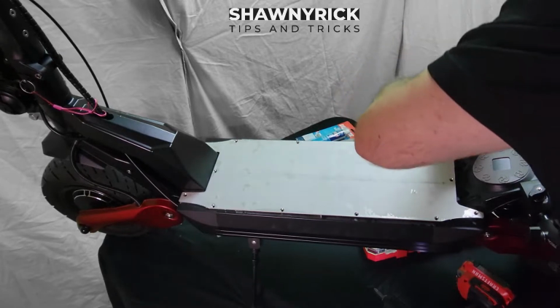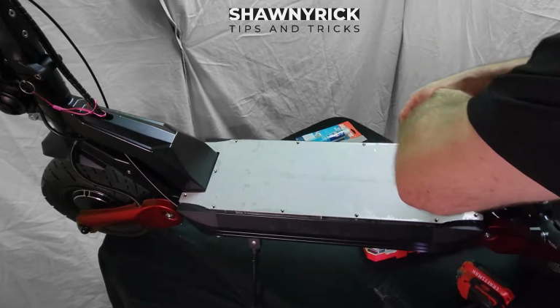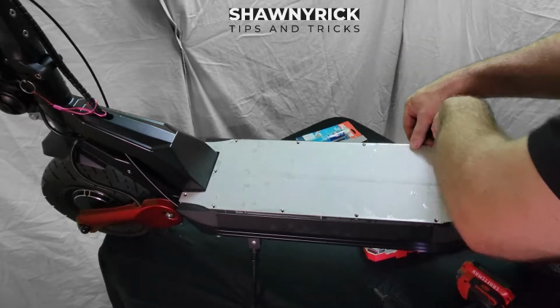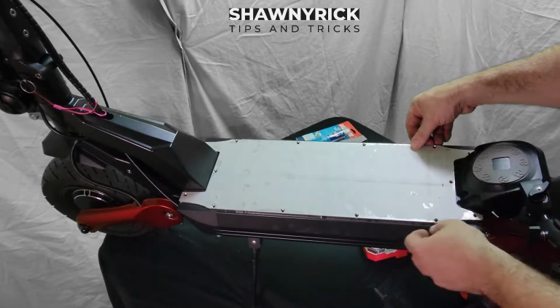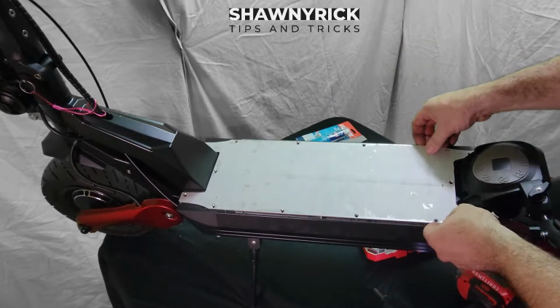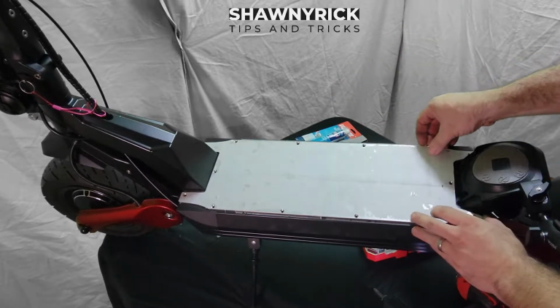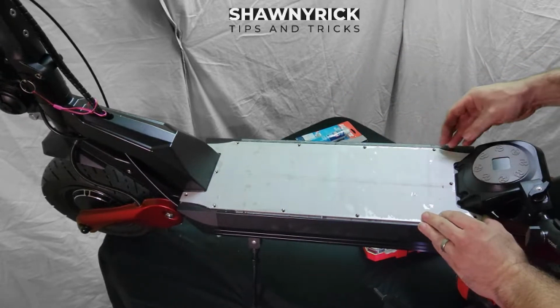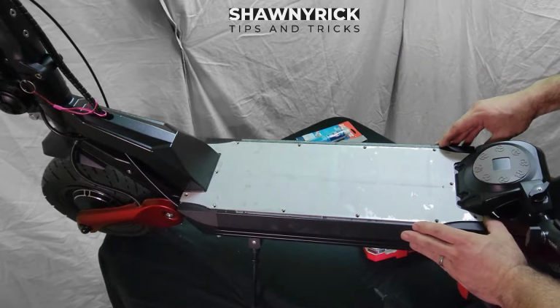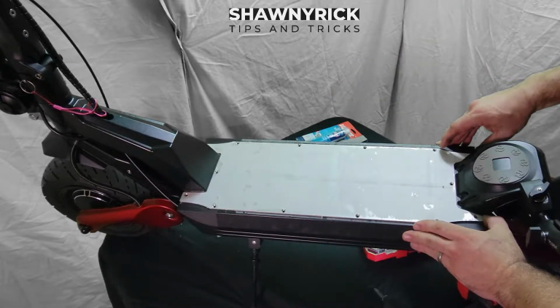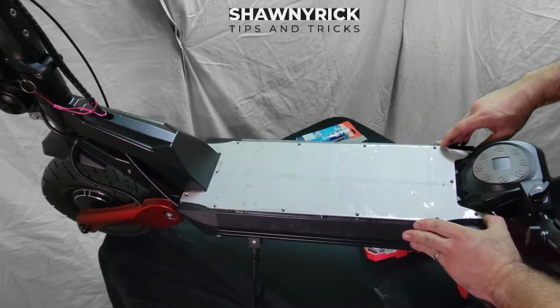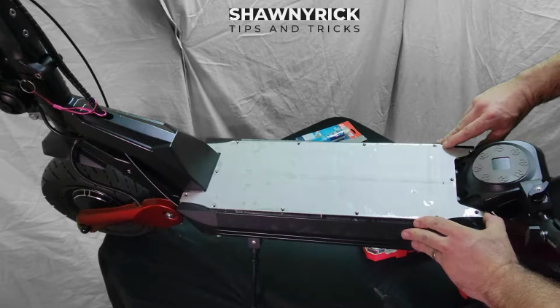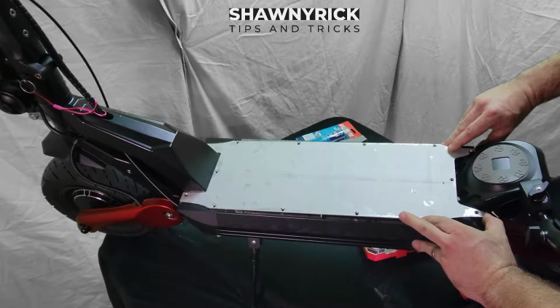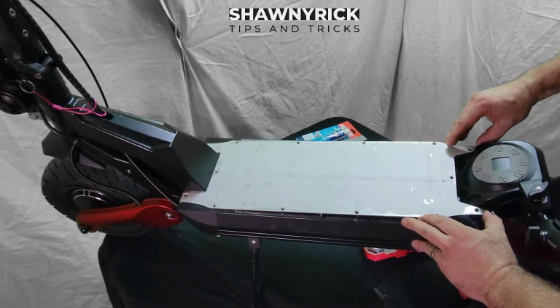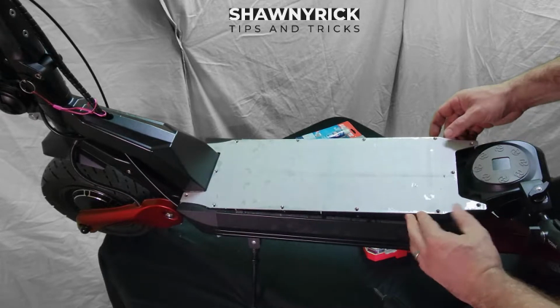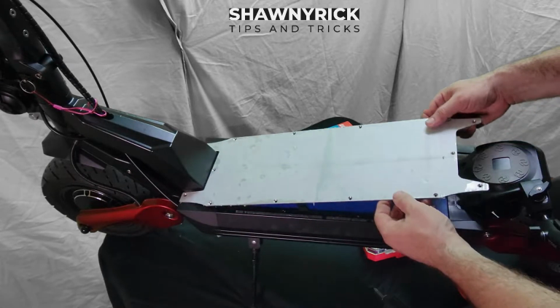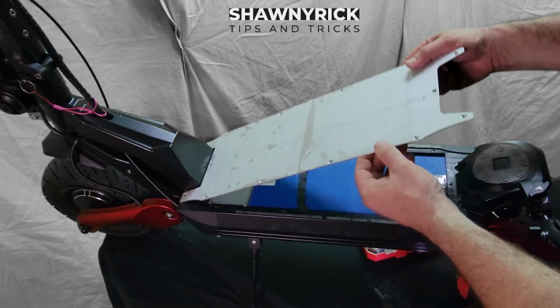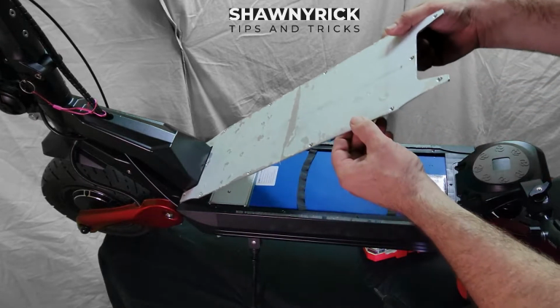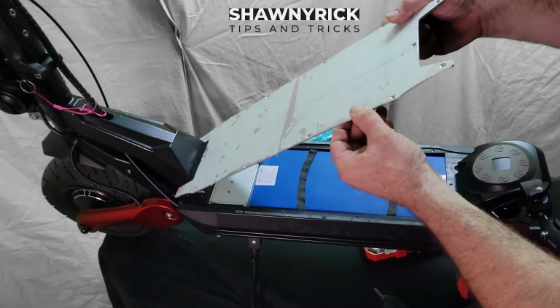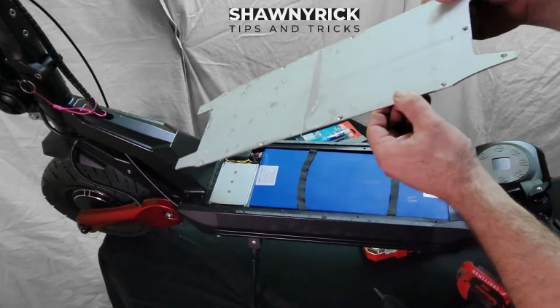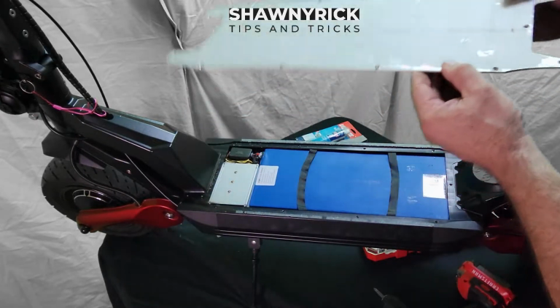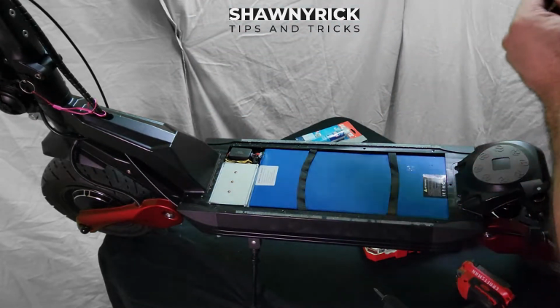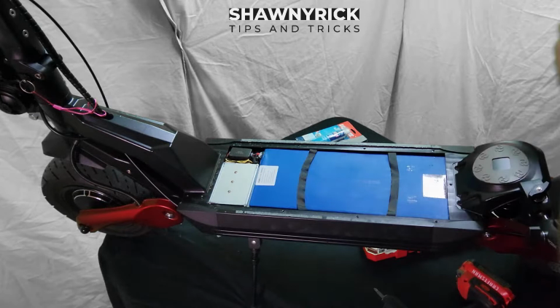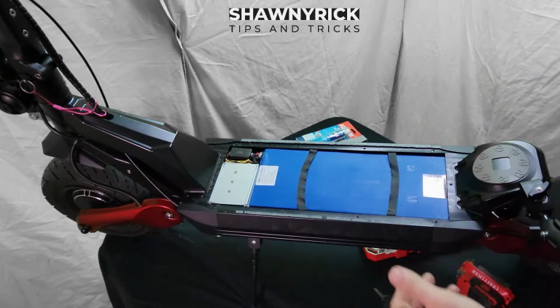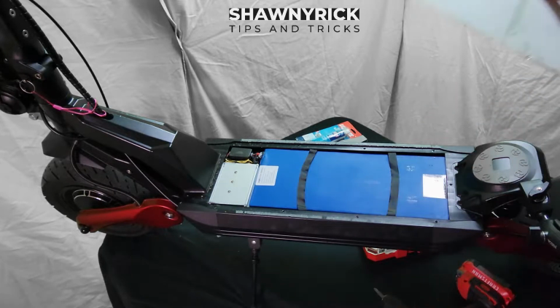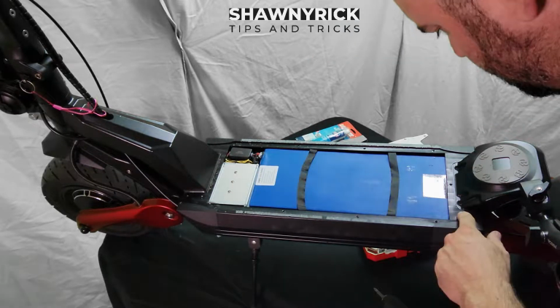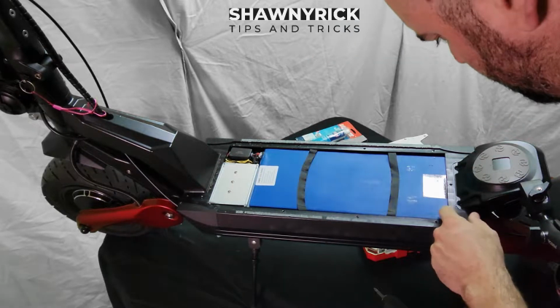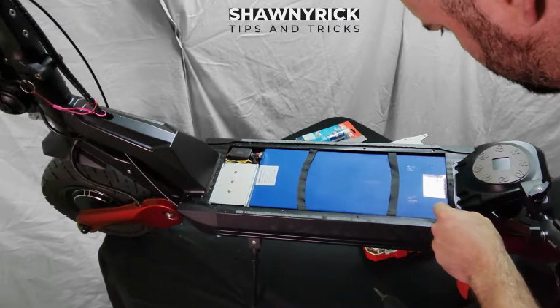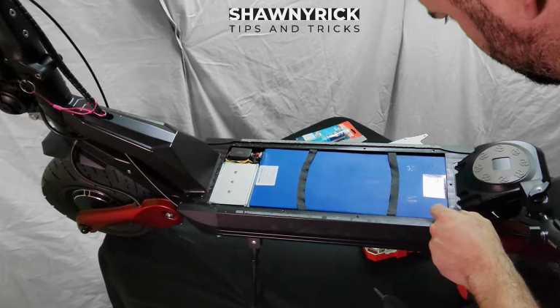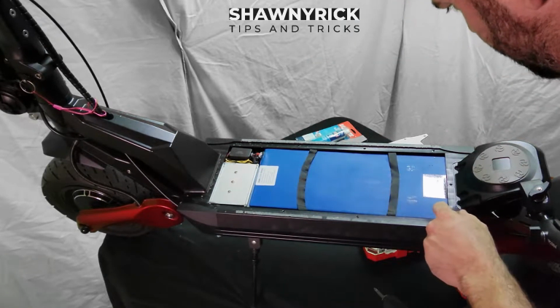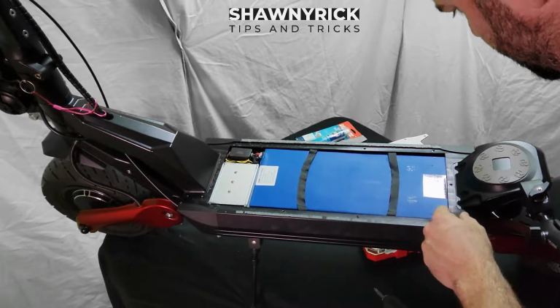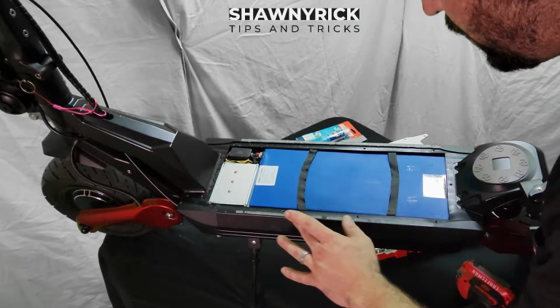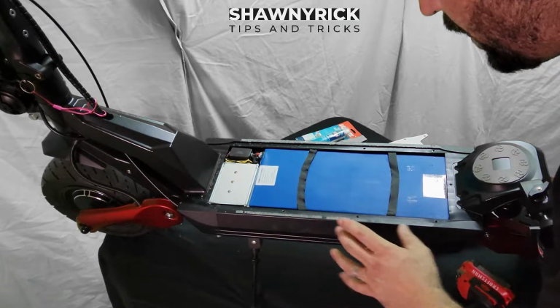Now that we got the screws out, we're just going to take the bottom edge of my finger and pull the plate right up, just like so. And we have full access to the battery. There is a rubber gasket in here, right here, that does go all the way around.